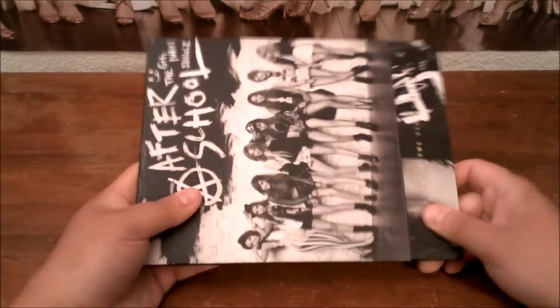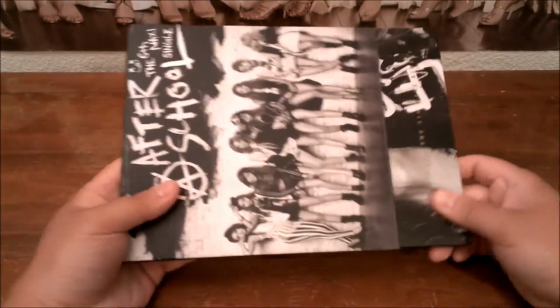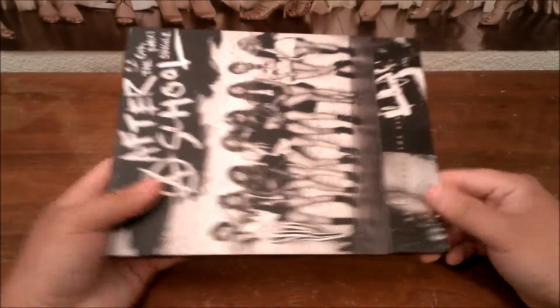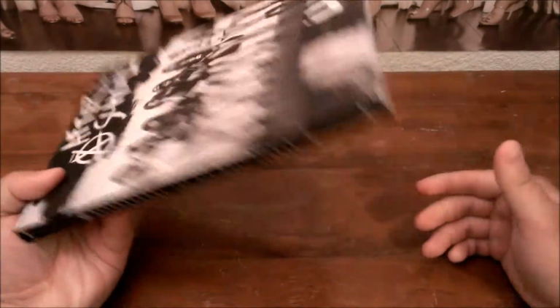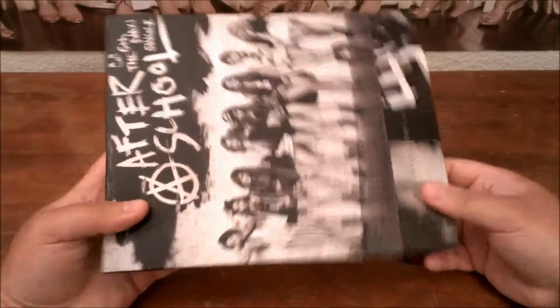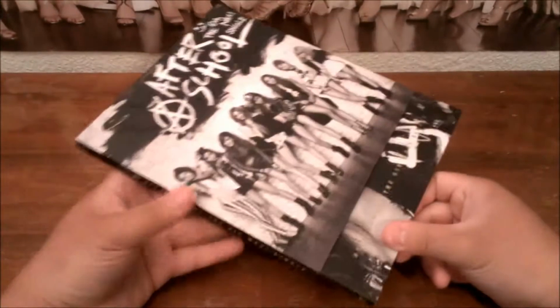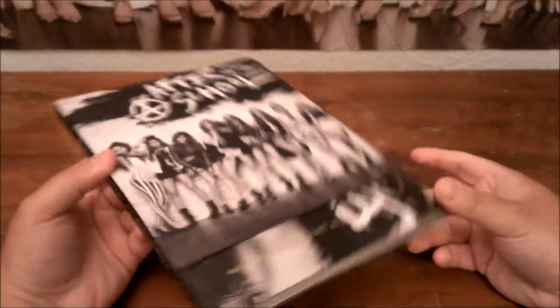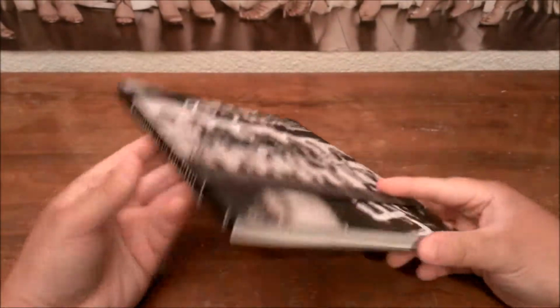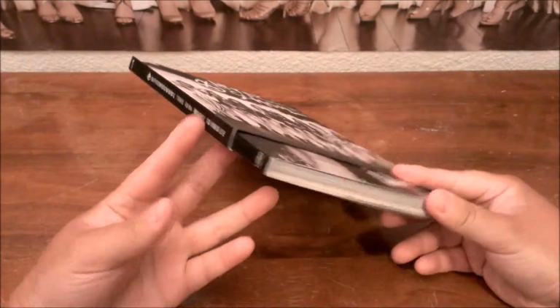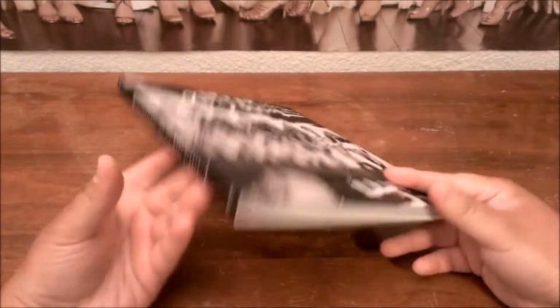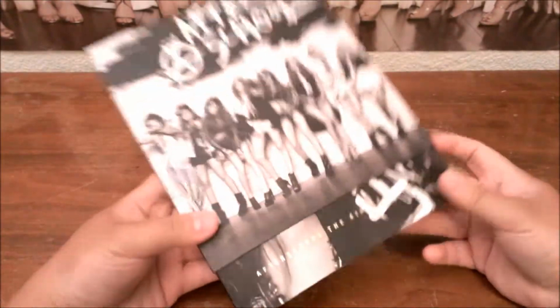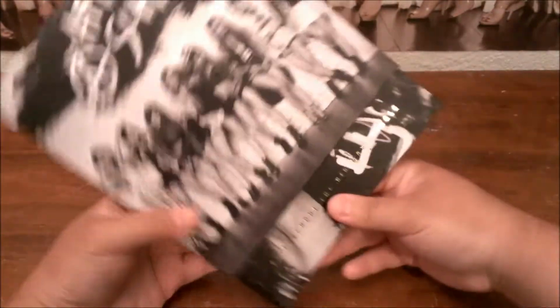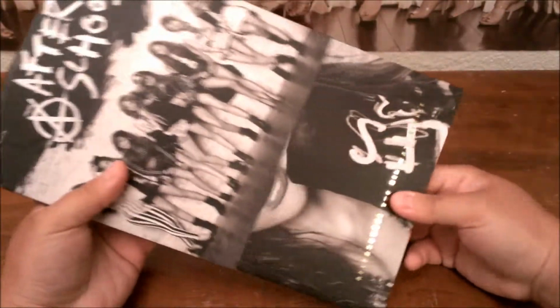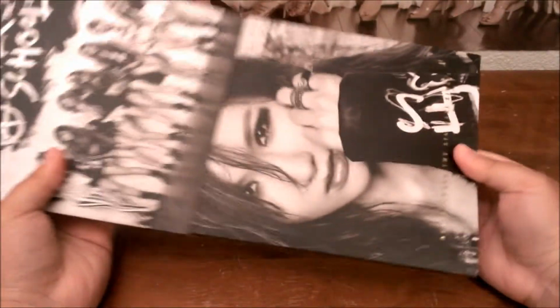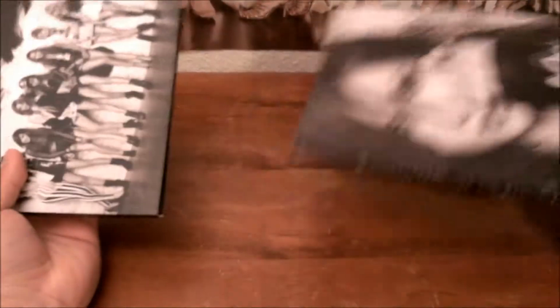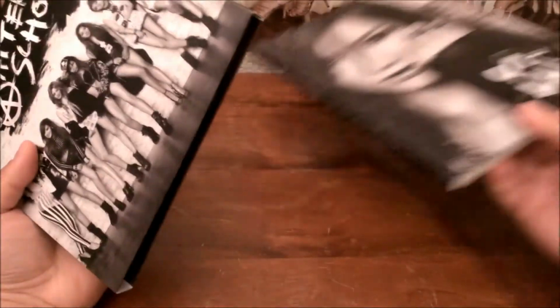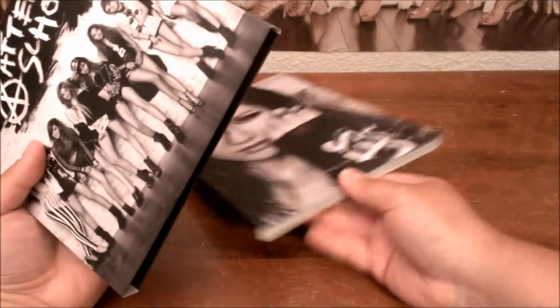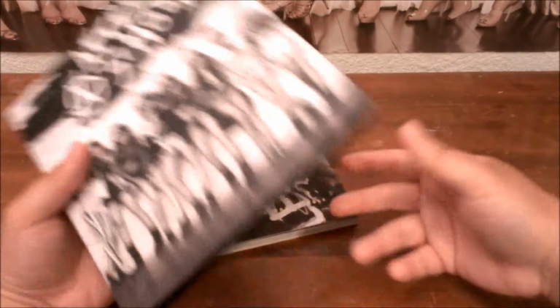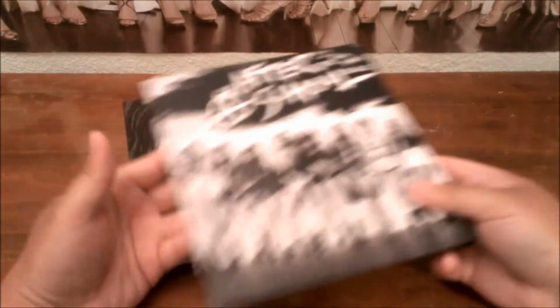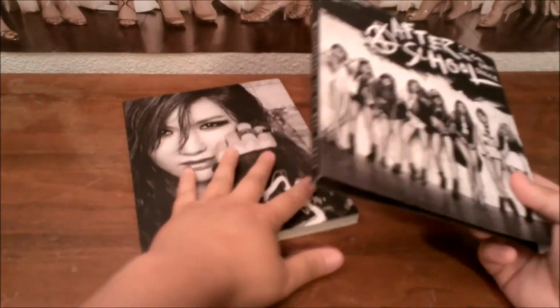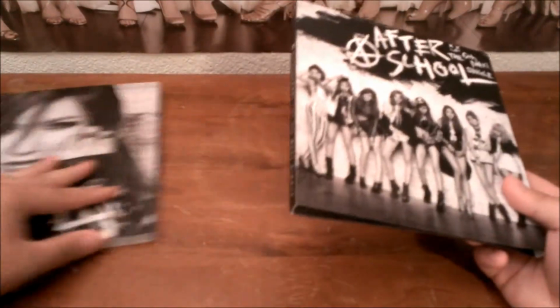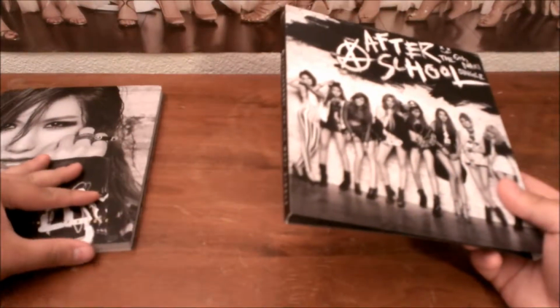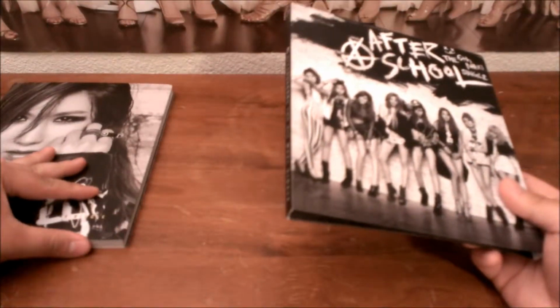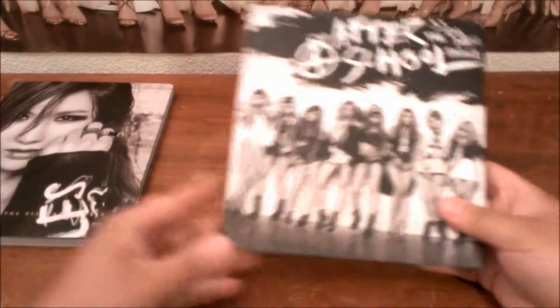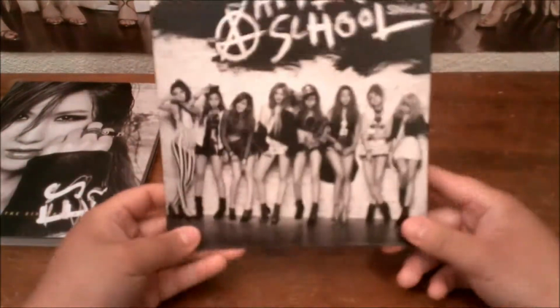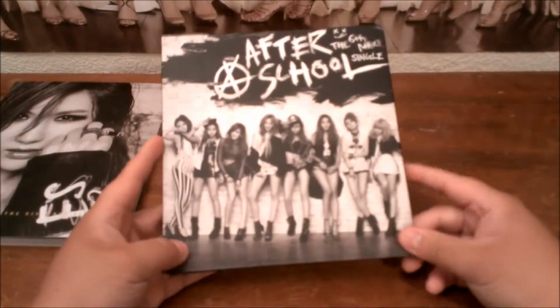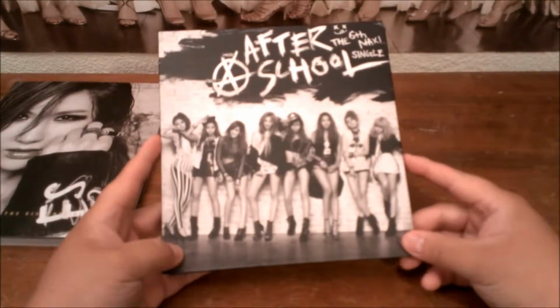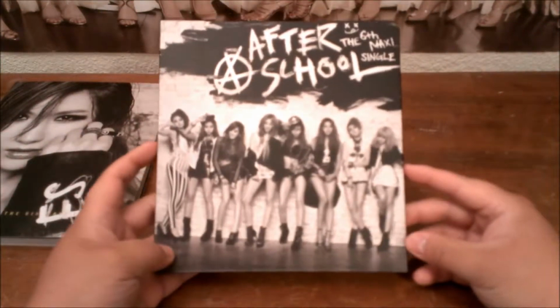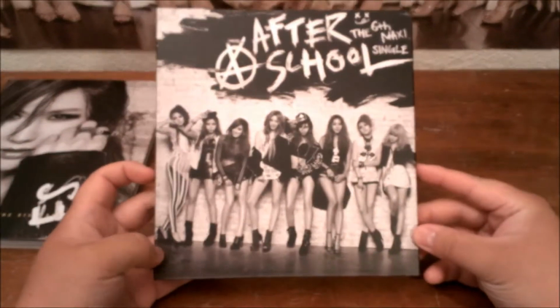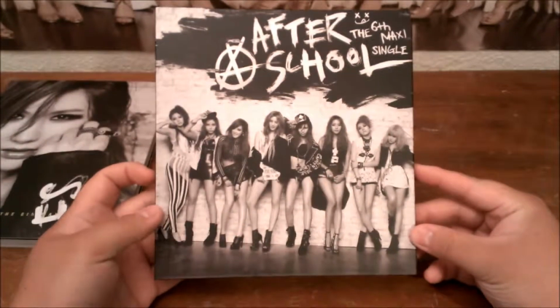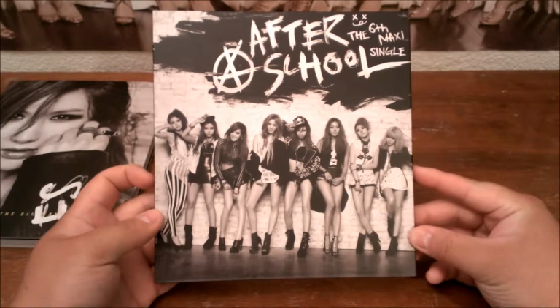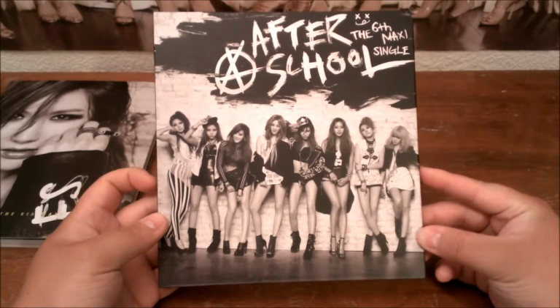So the cover's not even covering the book here — you can tell it's sticking out from the bottom. We'll take this booklet out and set it aside for now. I've never owned an Afterschool album; this is actually the first album I've owned.